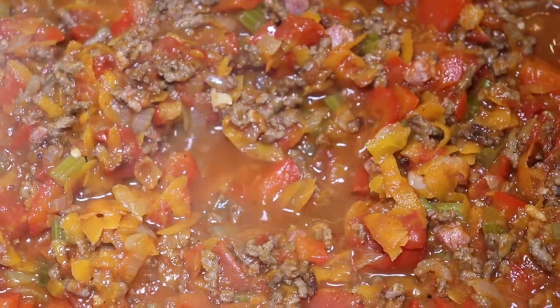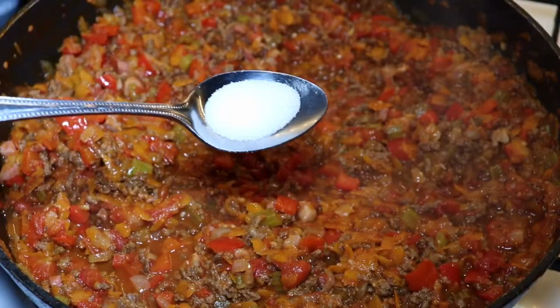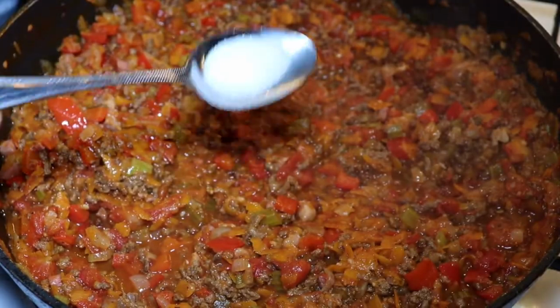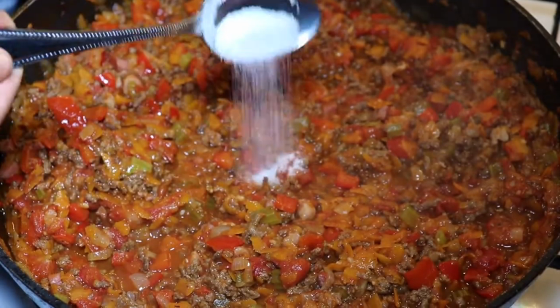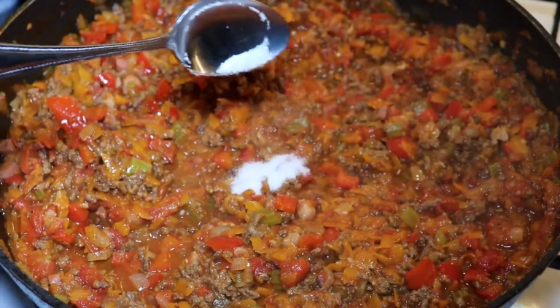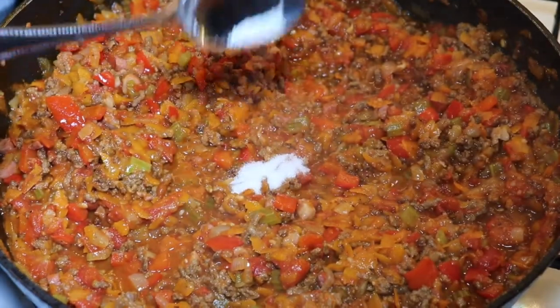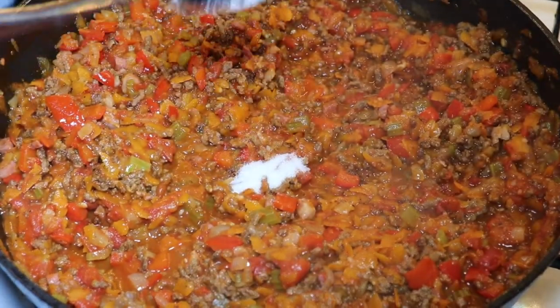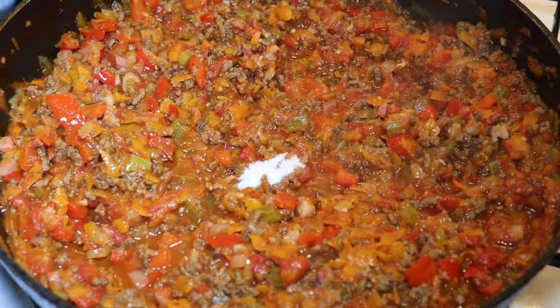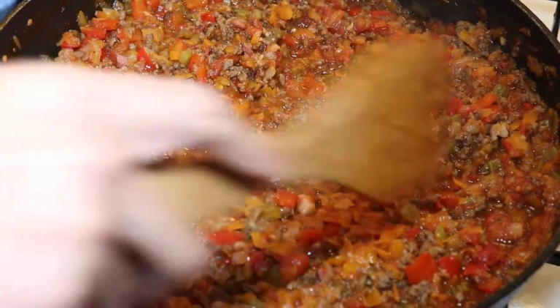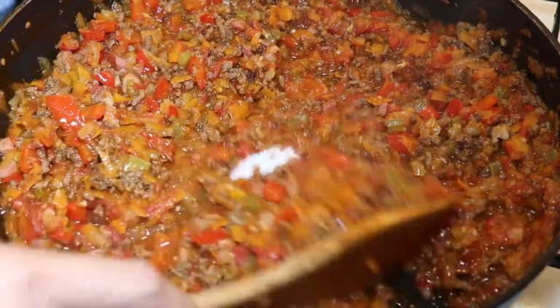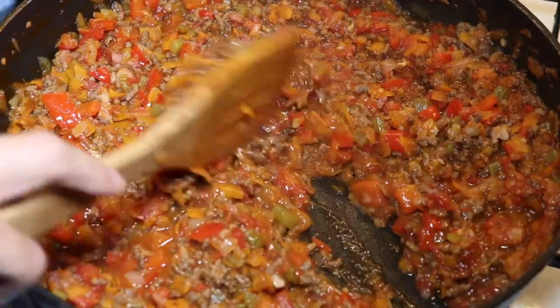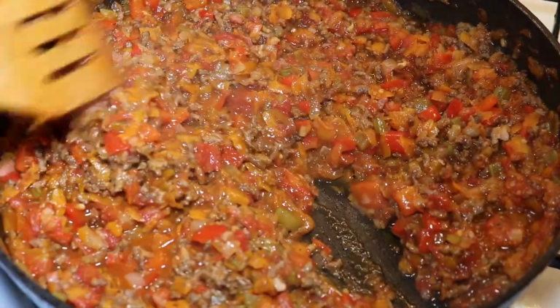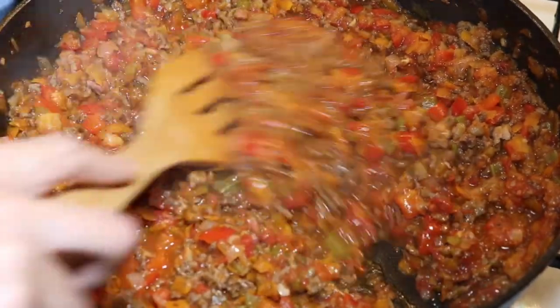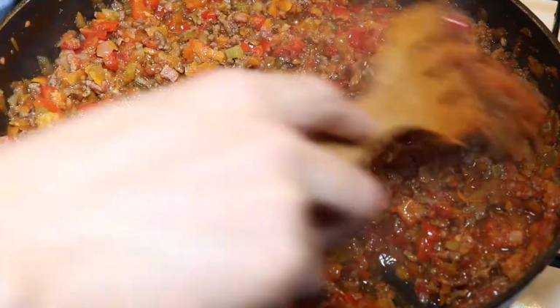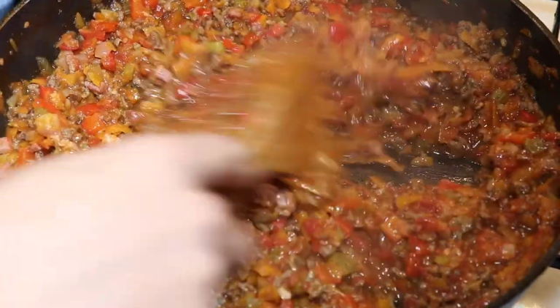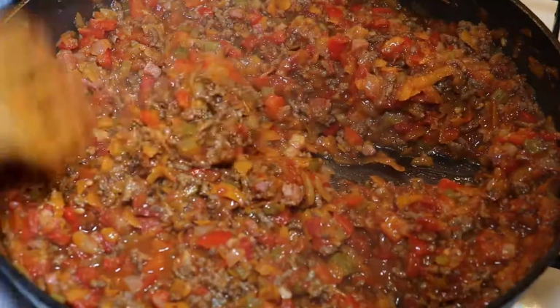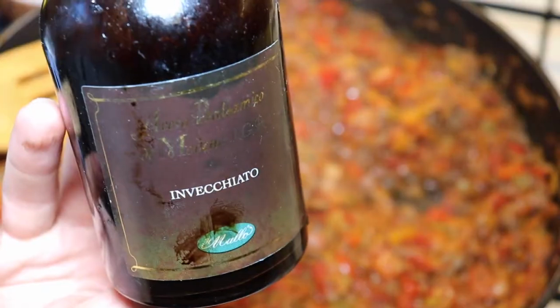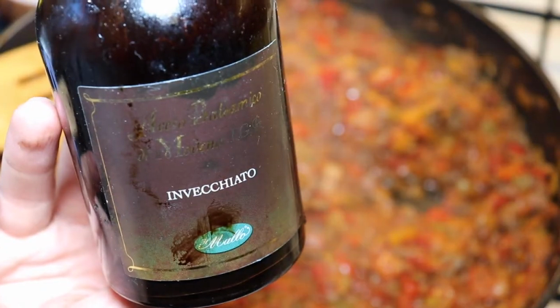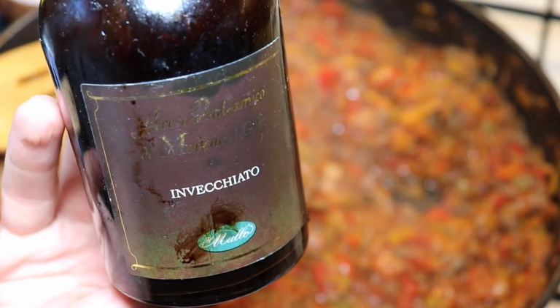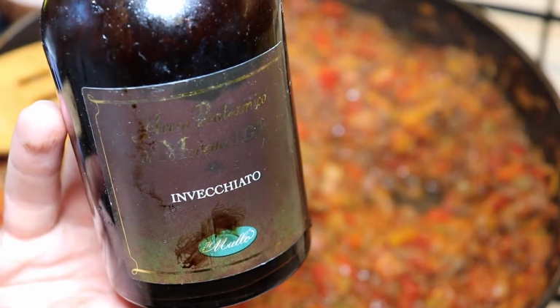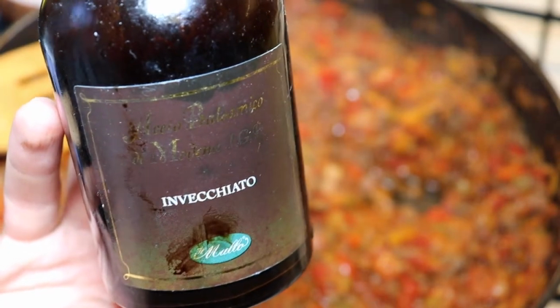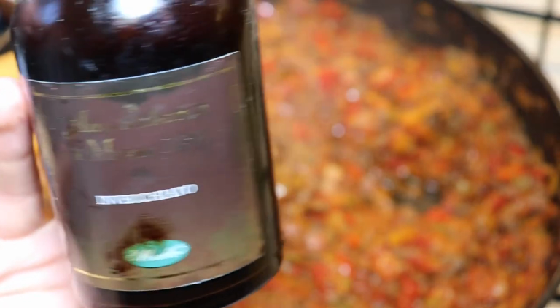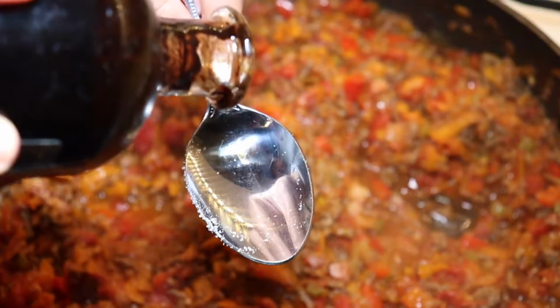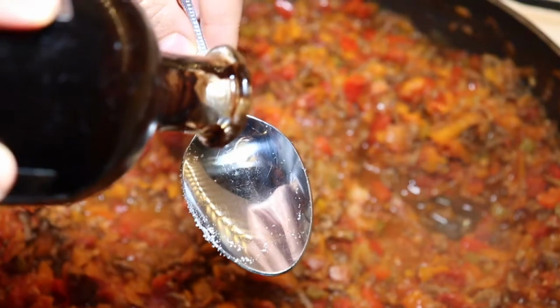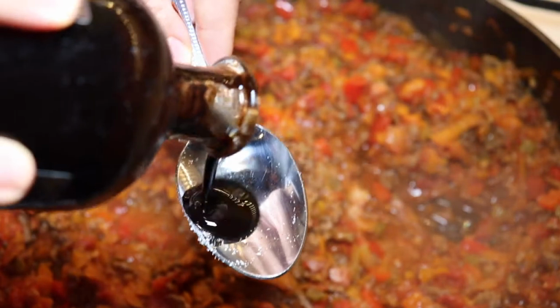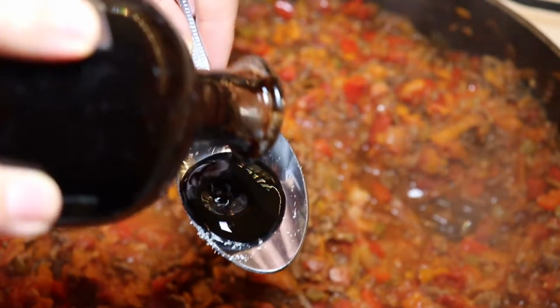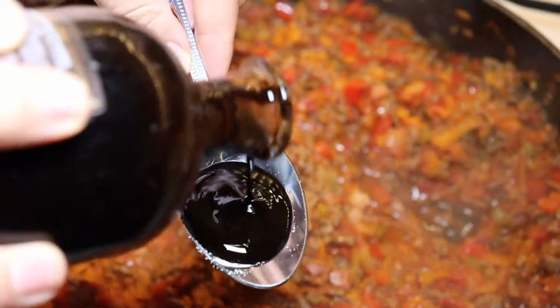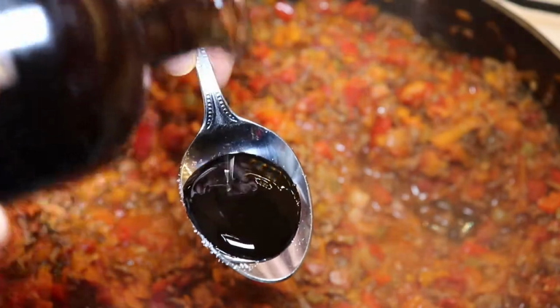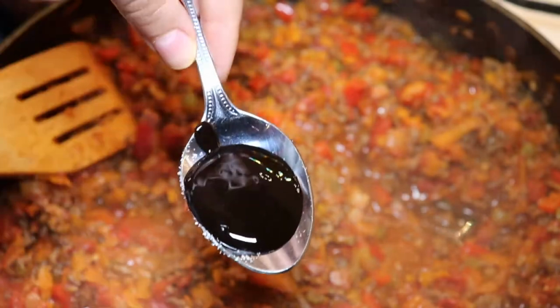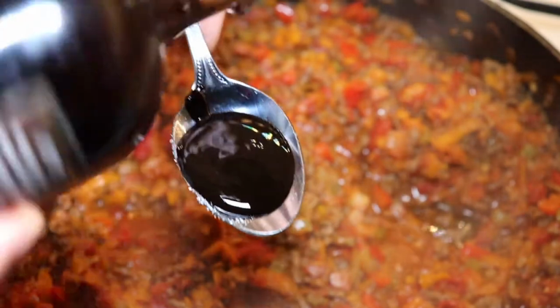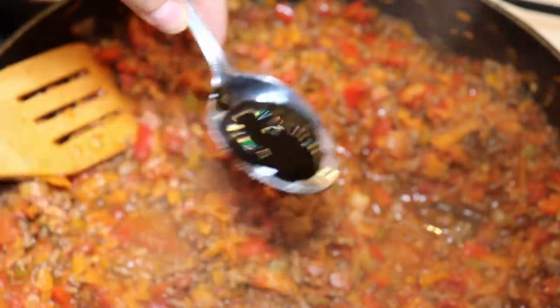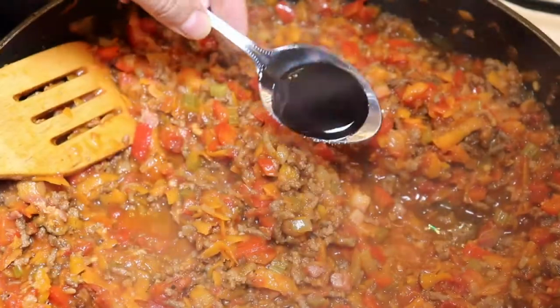On the stove we can see our sauce is having a good time, getting more and more intense. We add a bit of sugar and balsamic vinegar to intensify the flavors of the sauce even more.